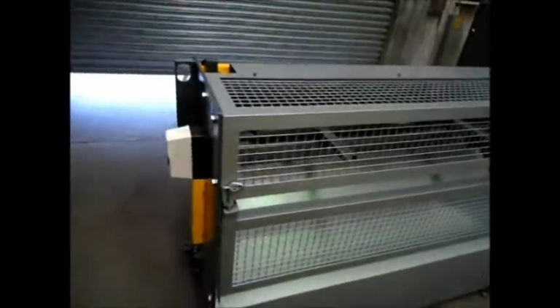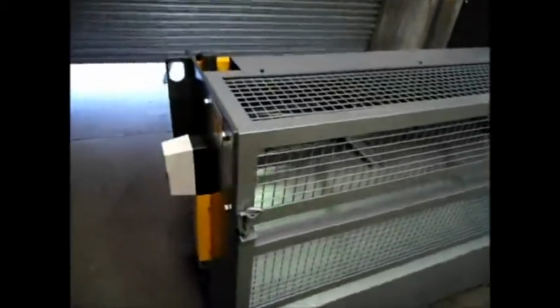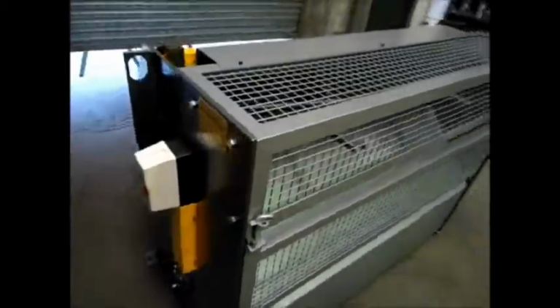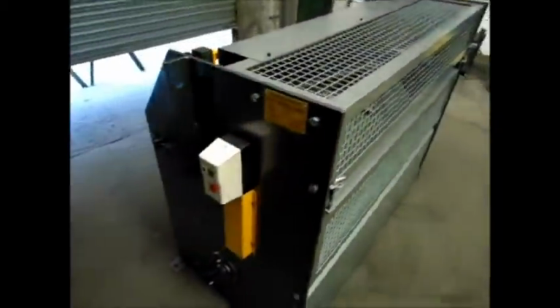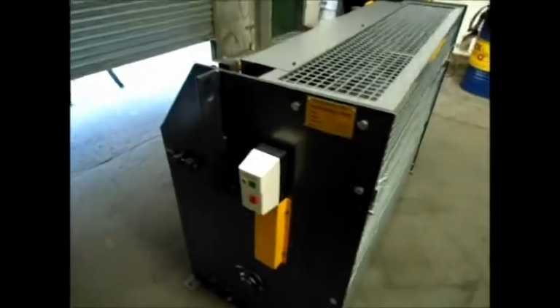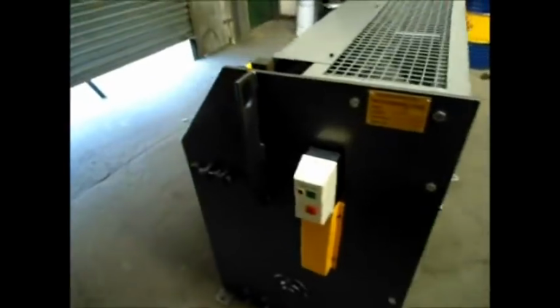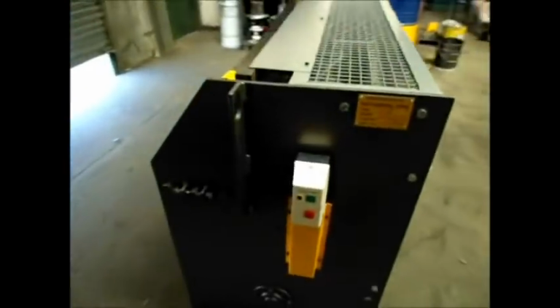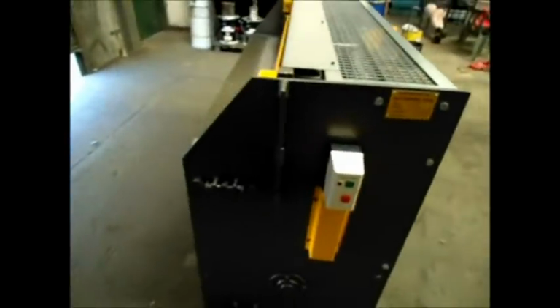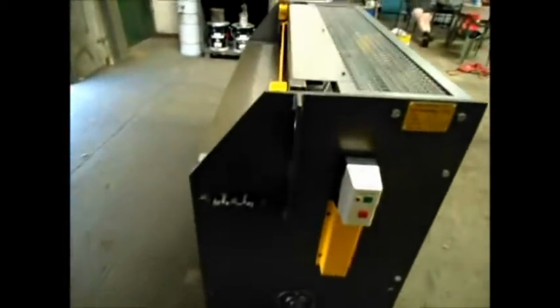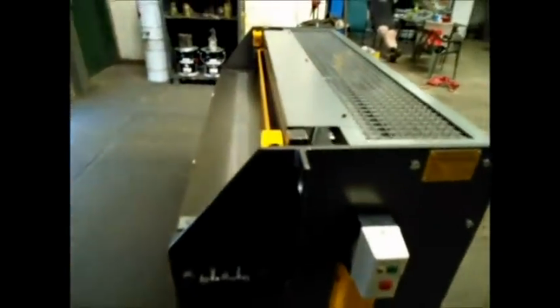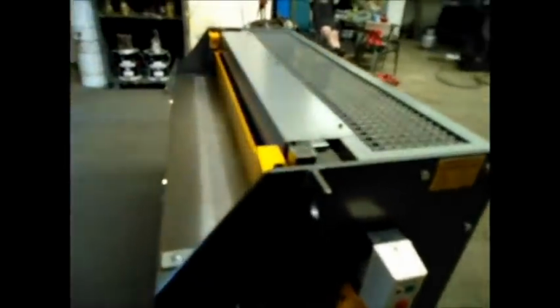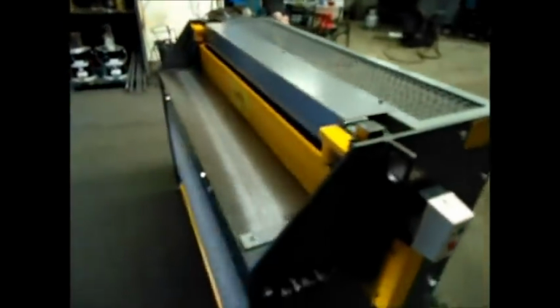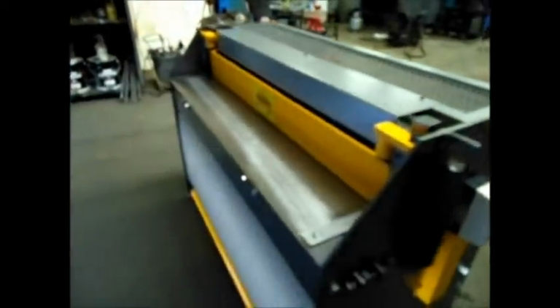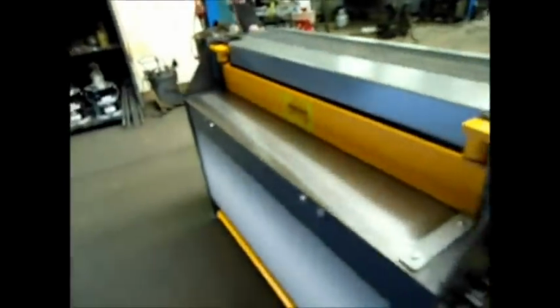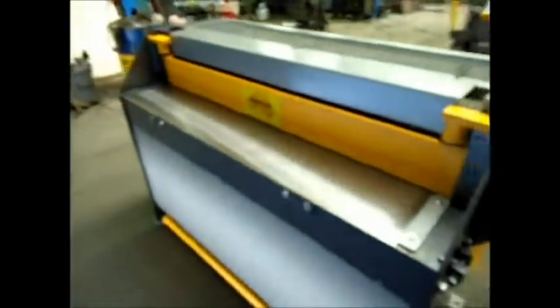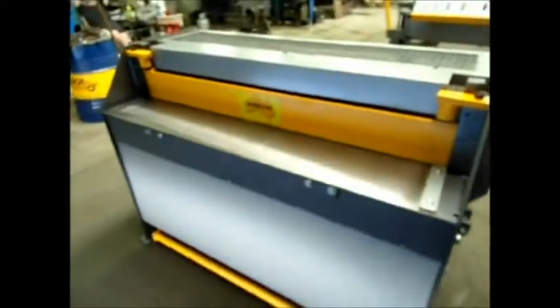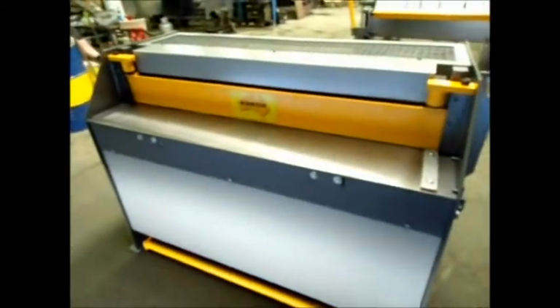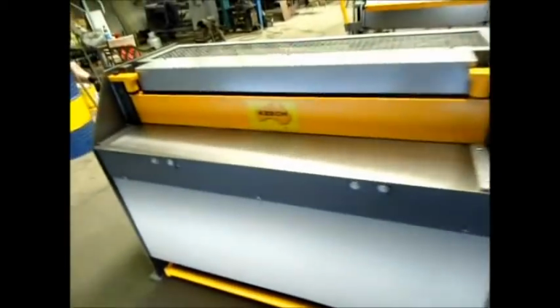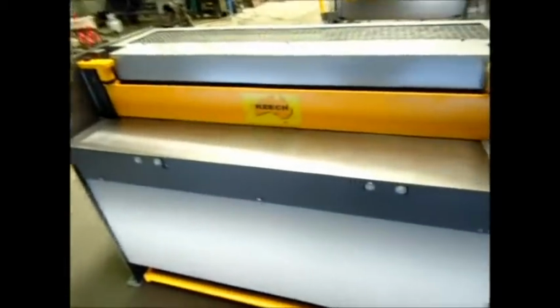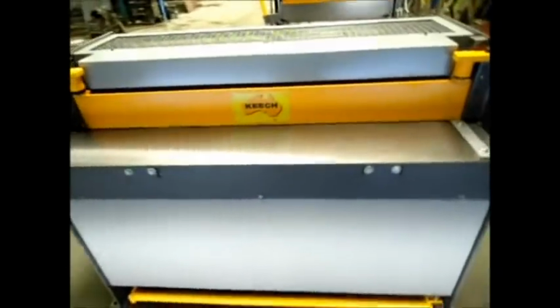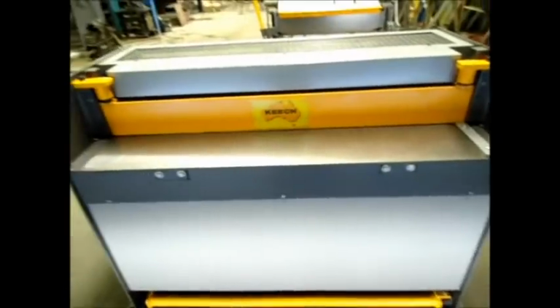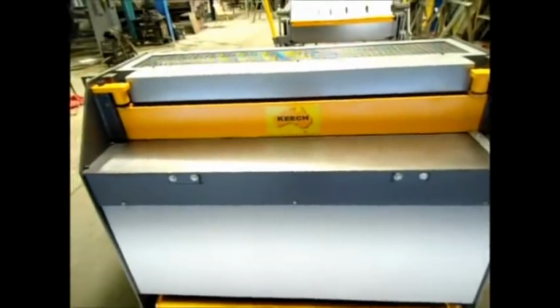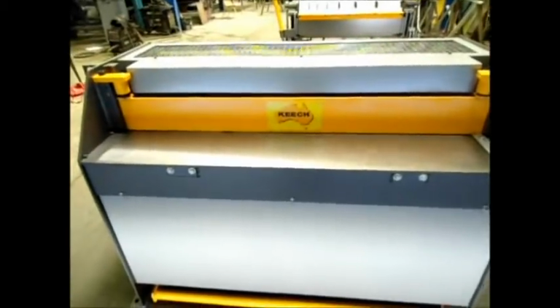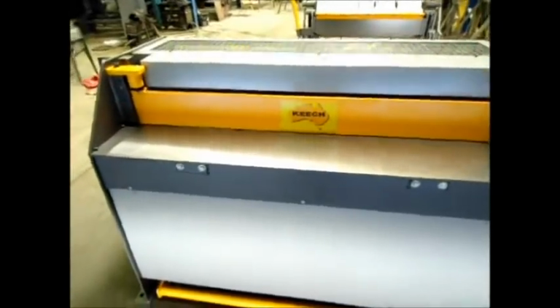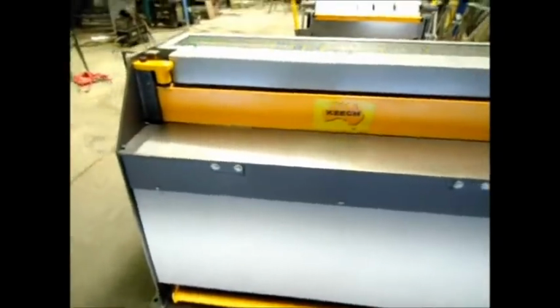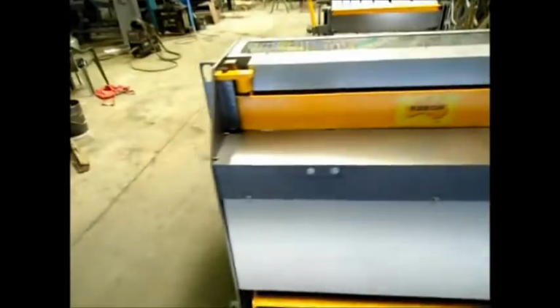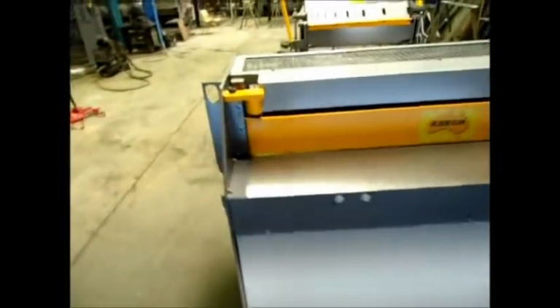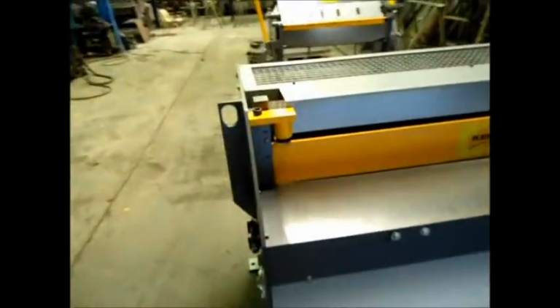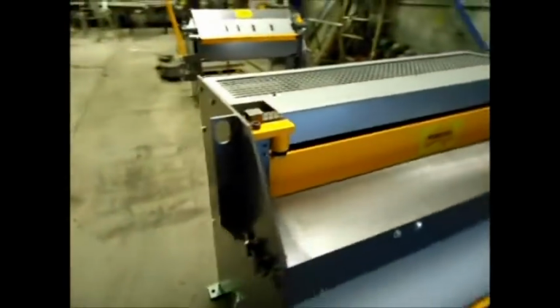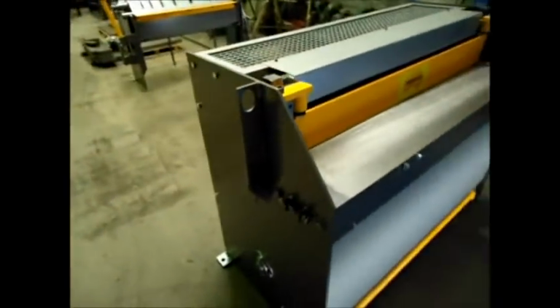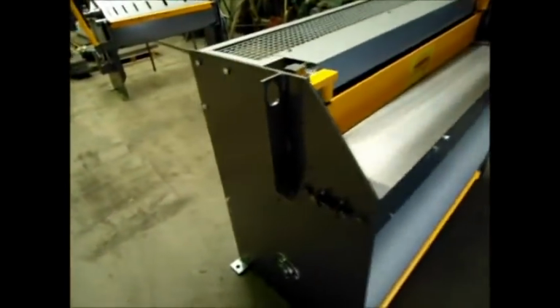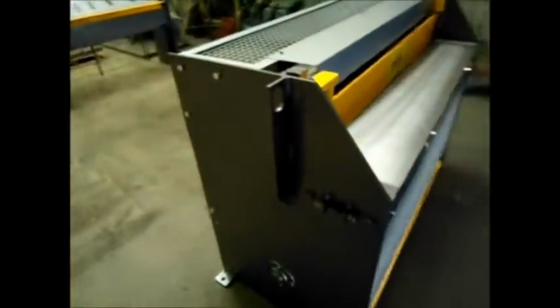We've been making these machines for over 20 years now and we give a 12 month warranty on all our machines. This machine has stainless steel quality blades and we've got a nice heavy duty bed and head.